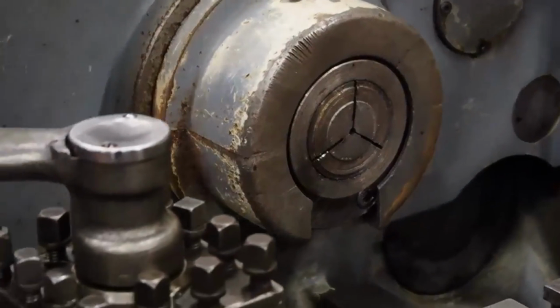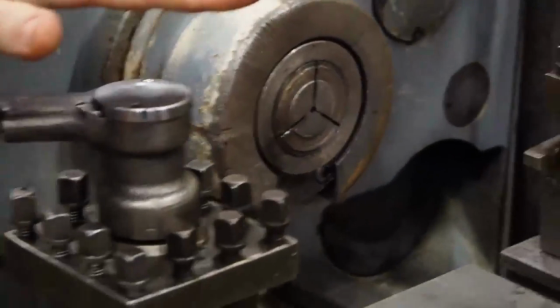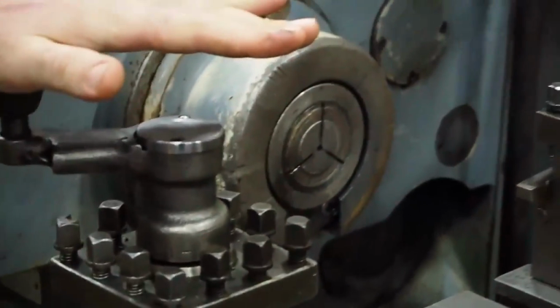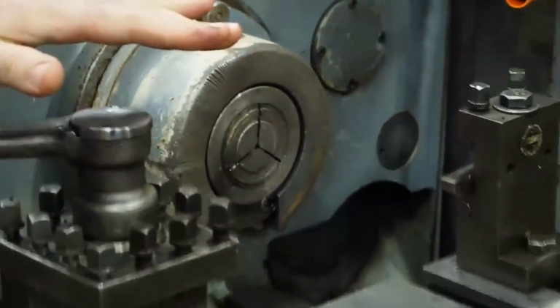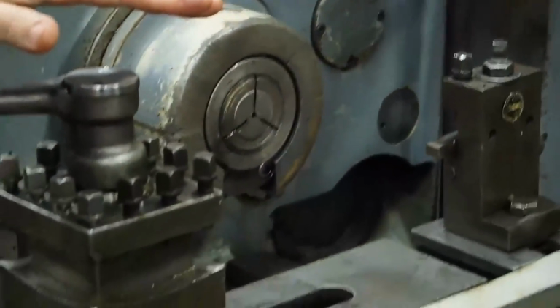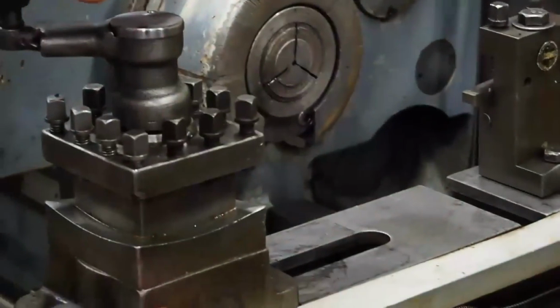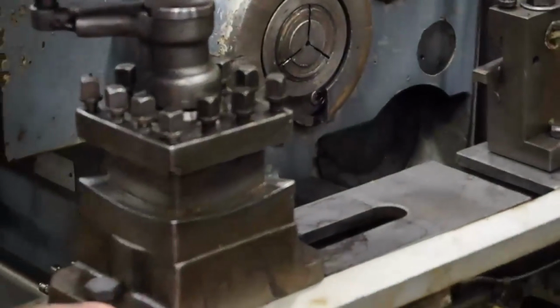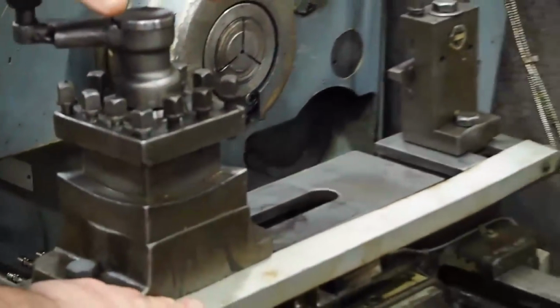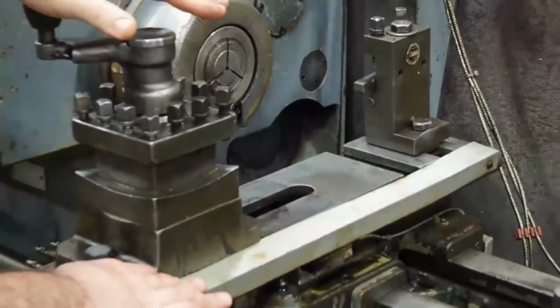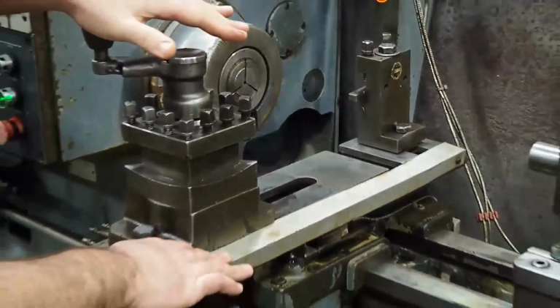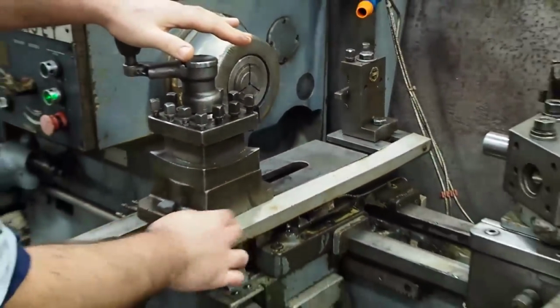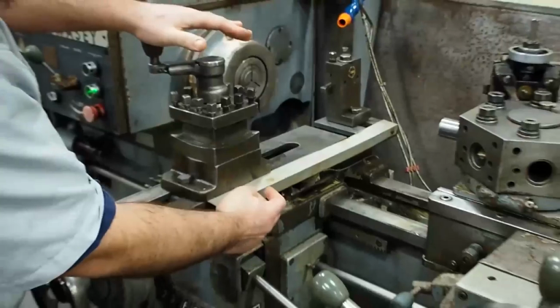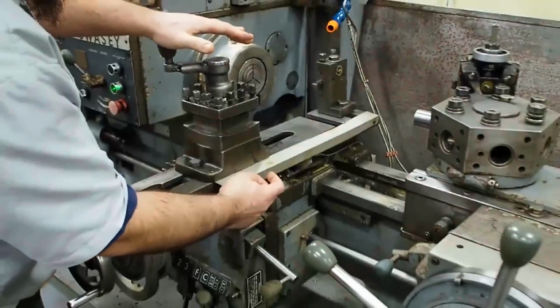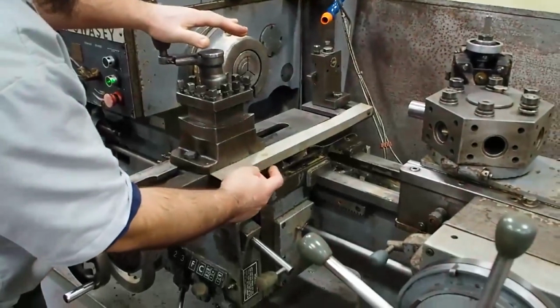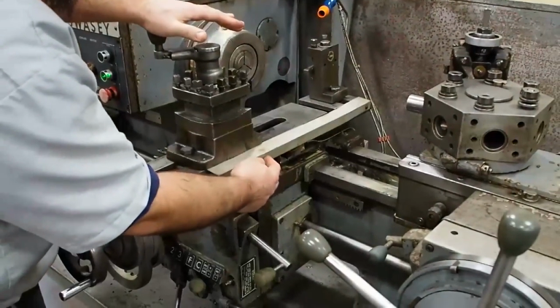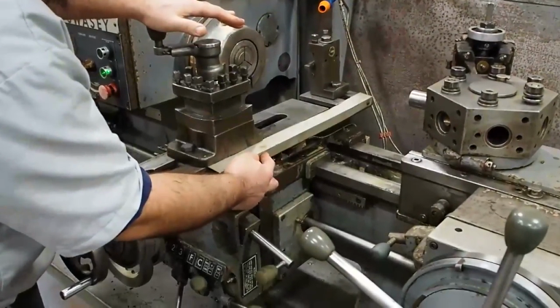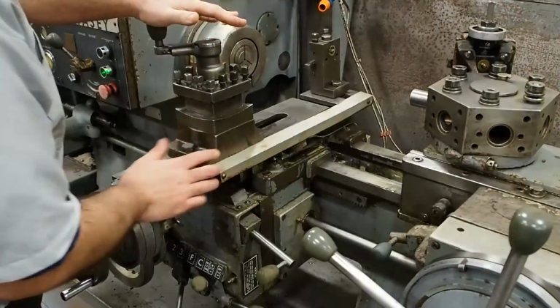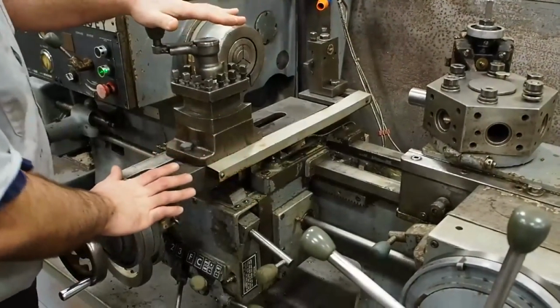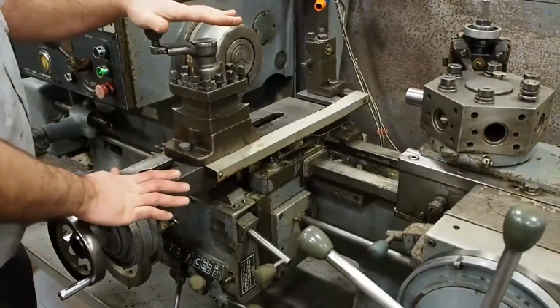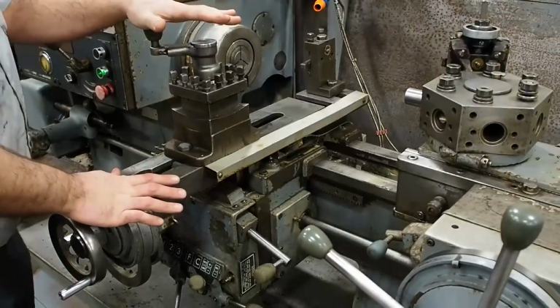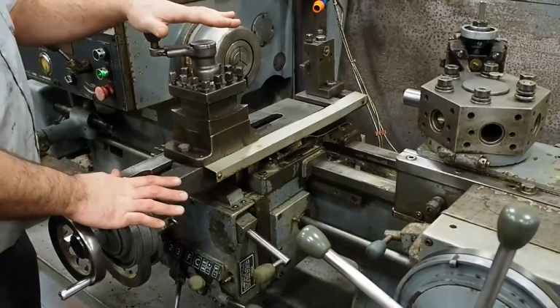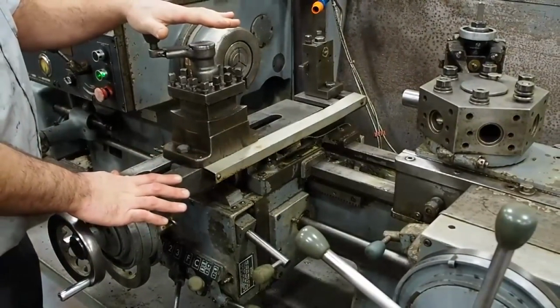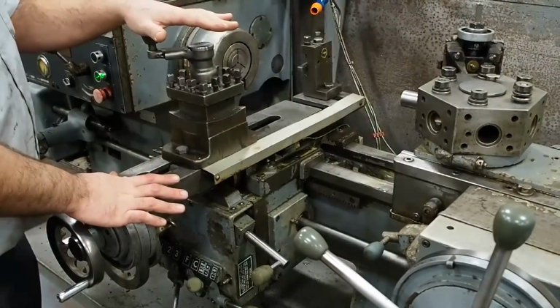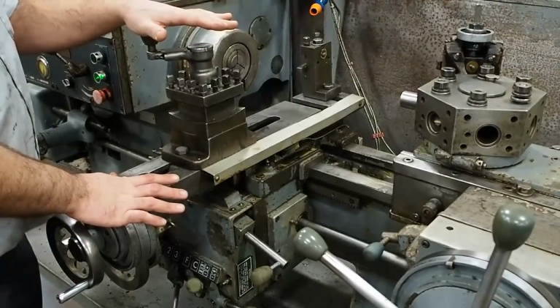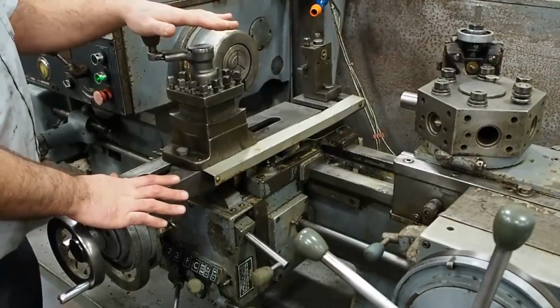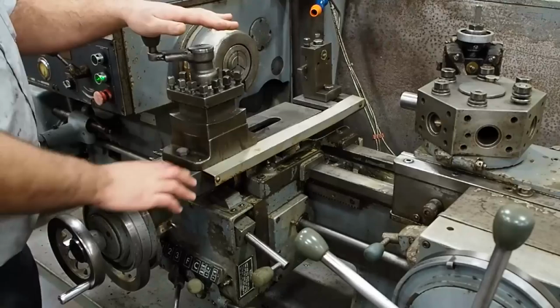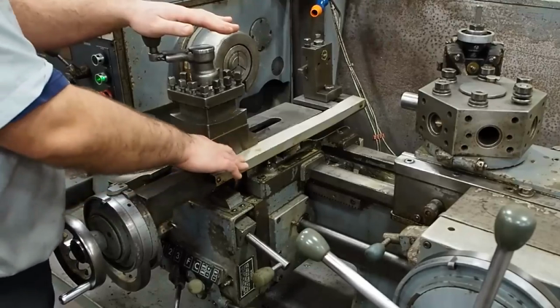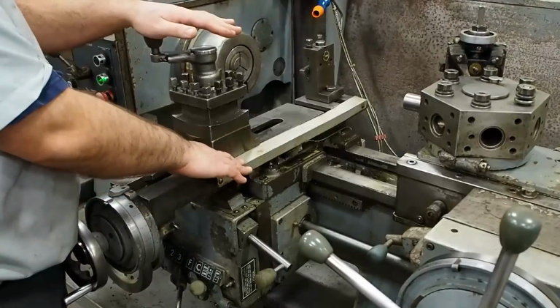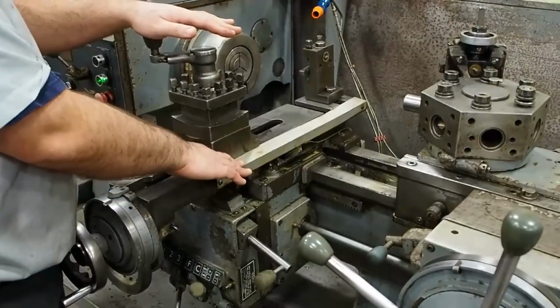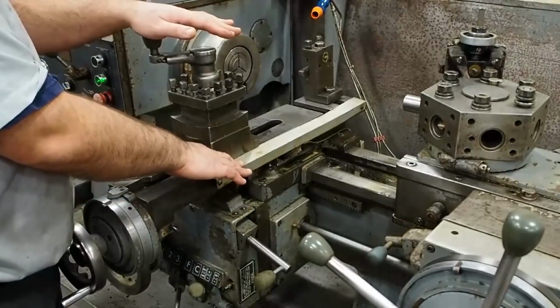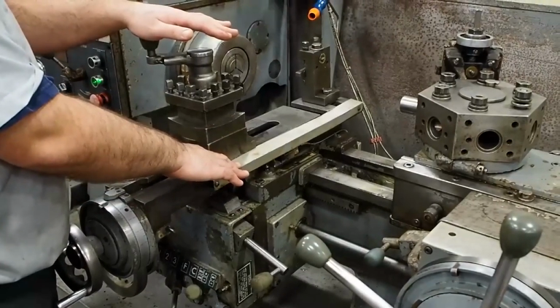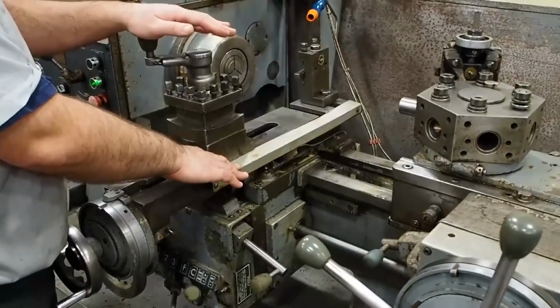The cross slide does have a knock off, but because the digitals are on here you cannot put a knock off dog on it. Therefore you cannot set the side knock off unless you take the digitals off the side of the cross slide.